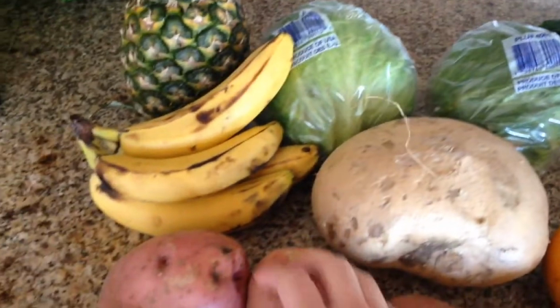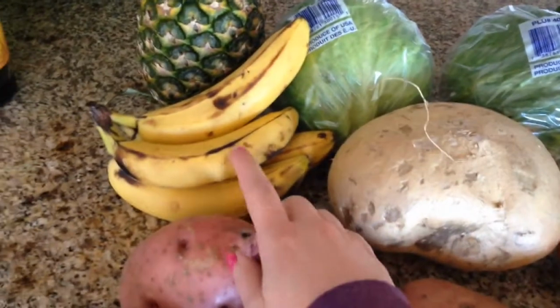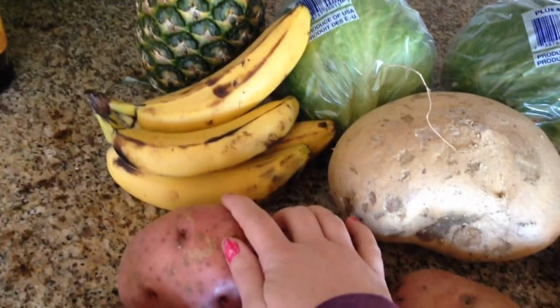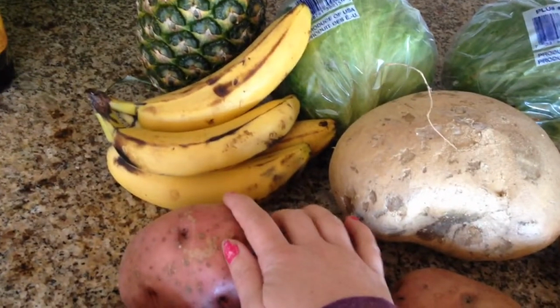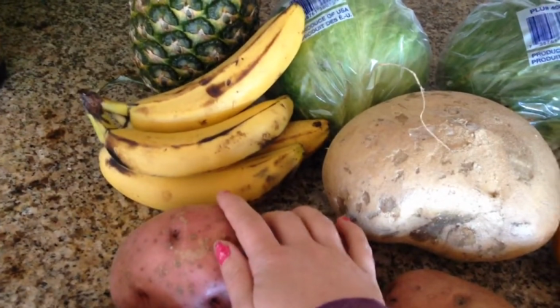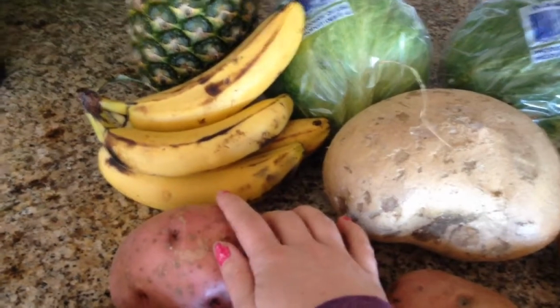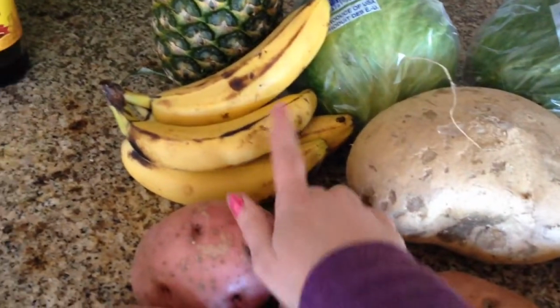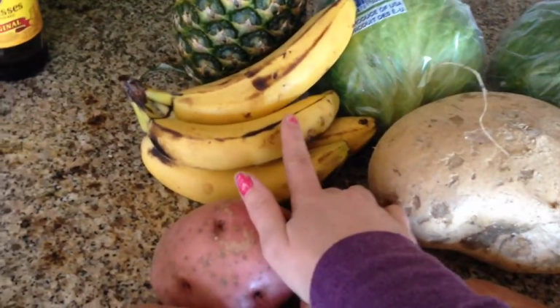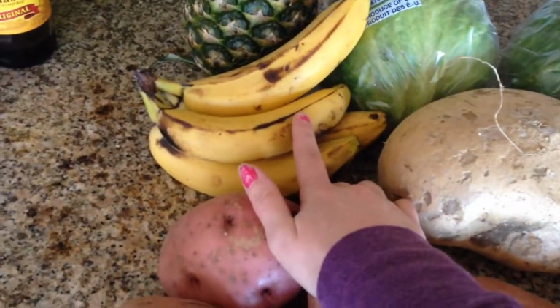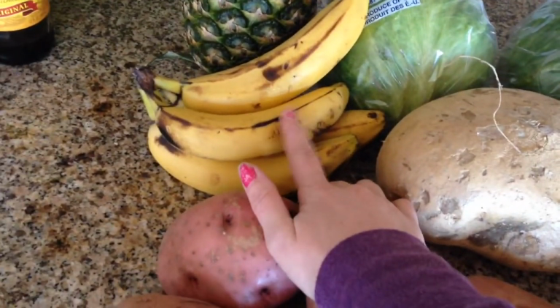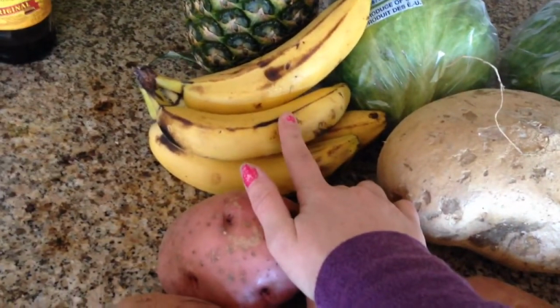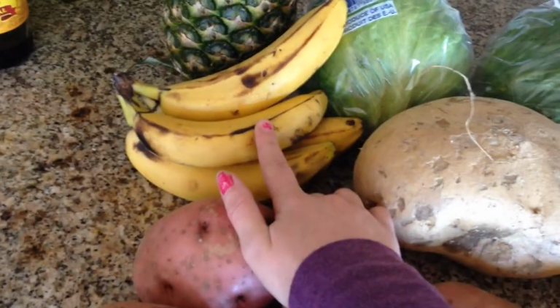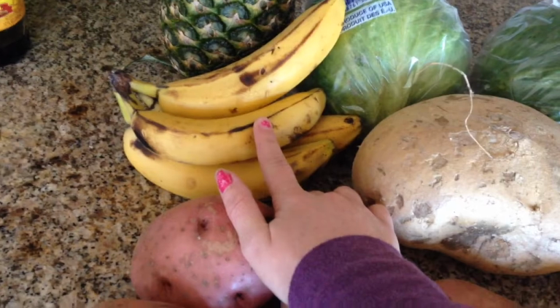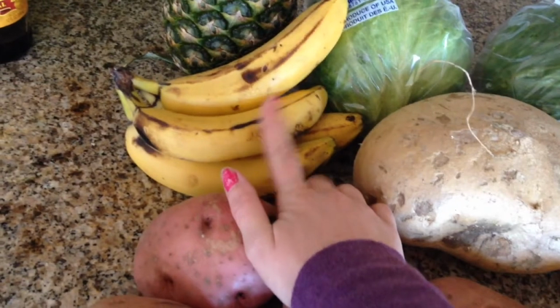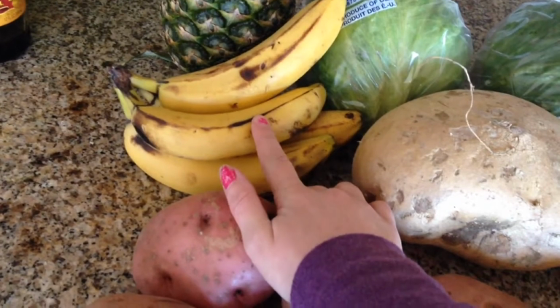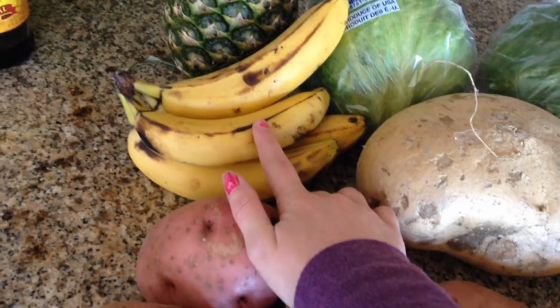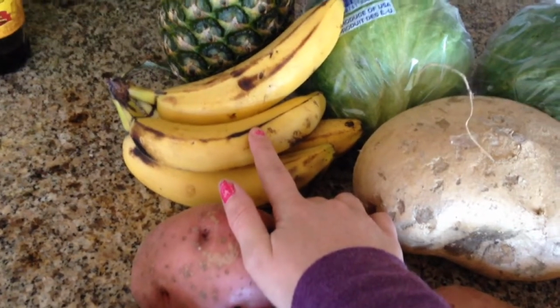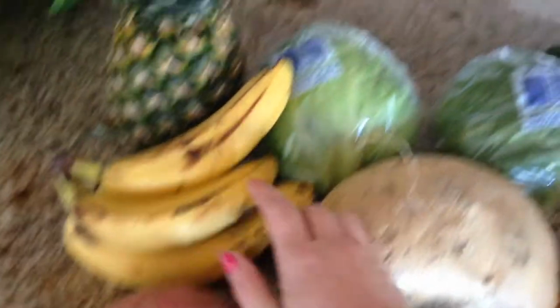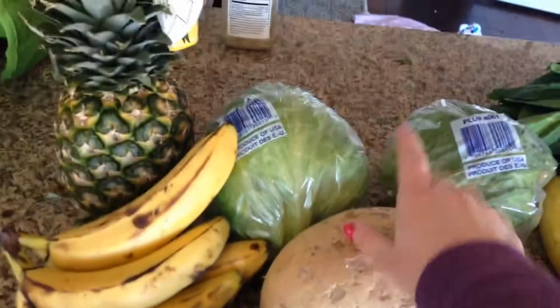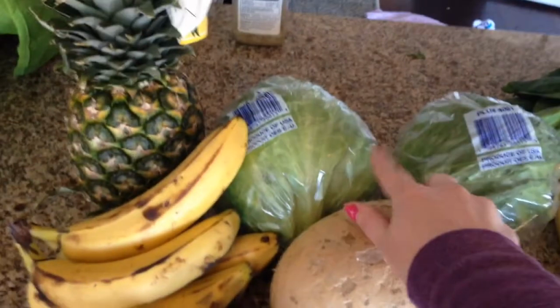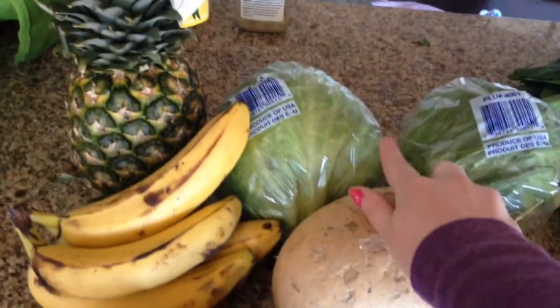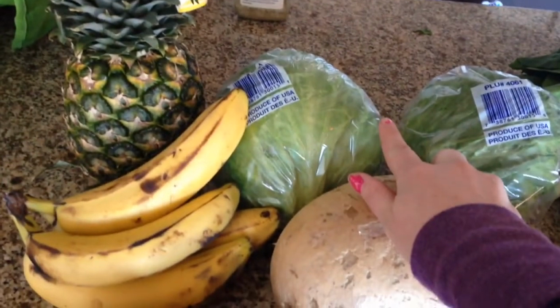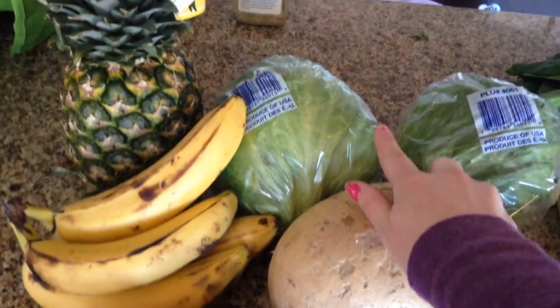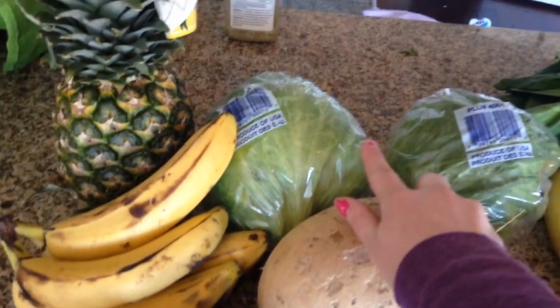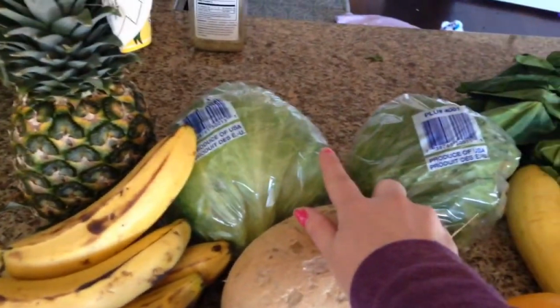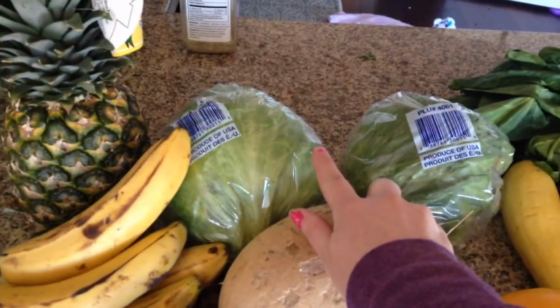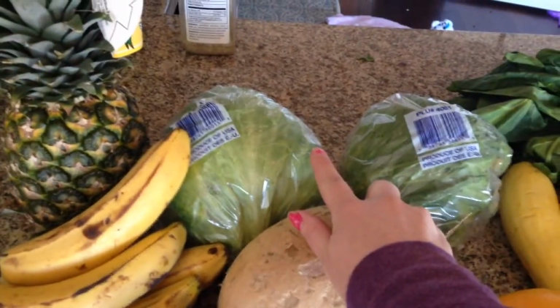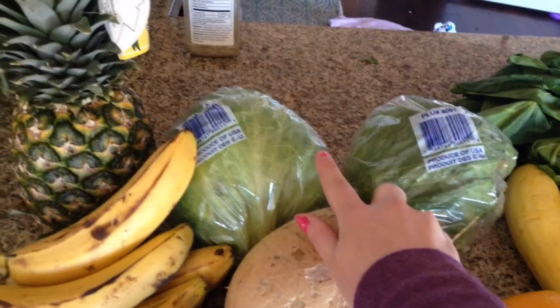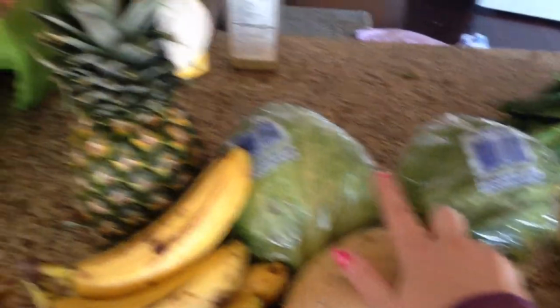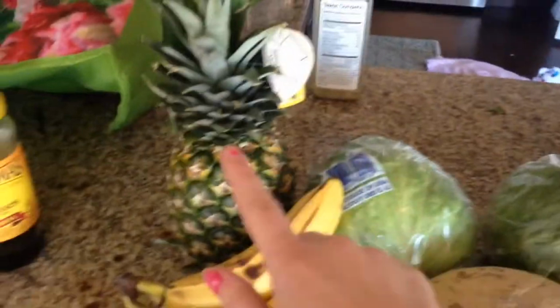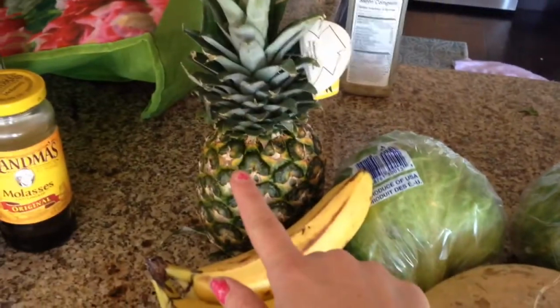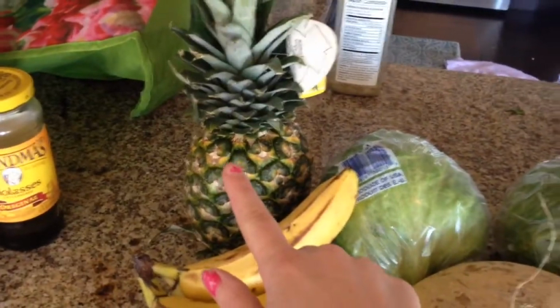A bunch of bananas — there's 4 in there right now, but there was 6. We just ate some for lunch. Also 2 heads of iceberg lettuce and a pineapple.